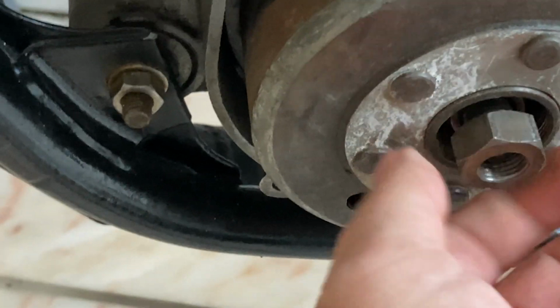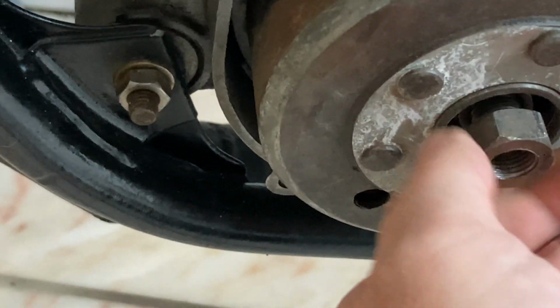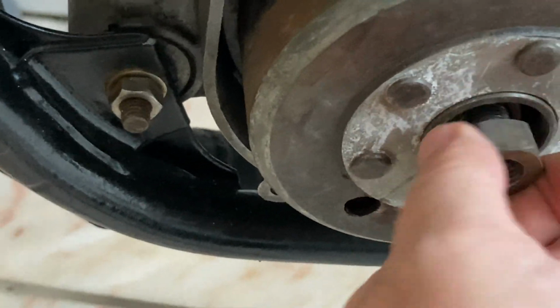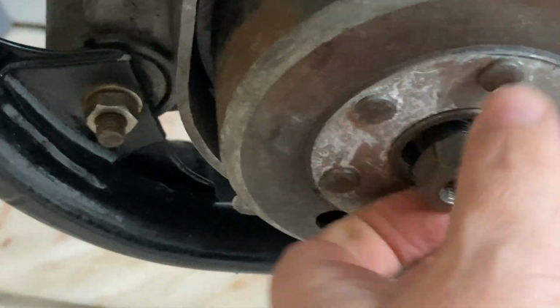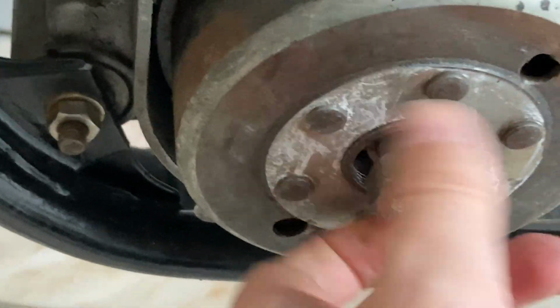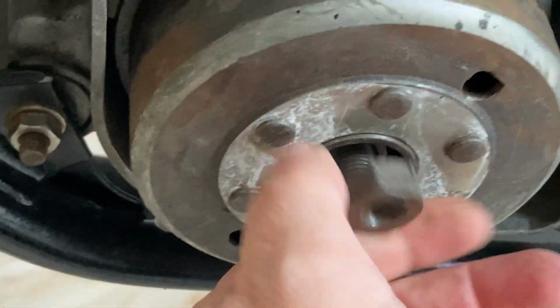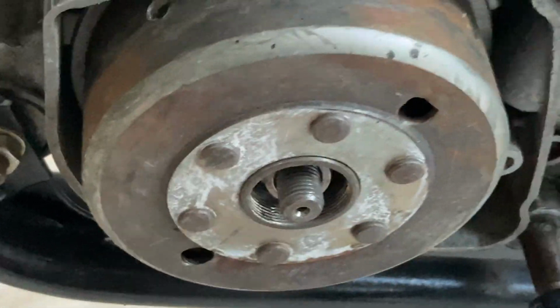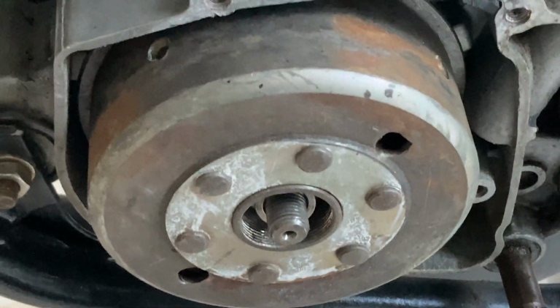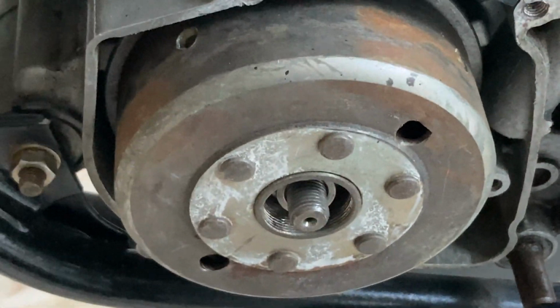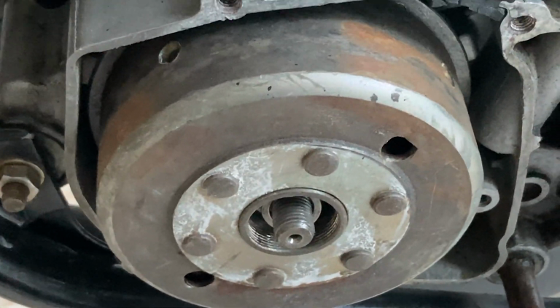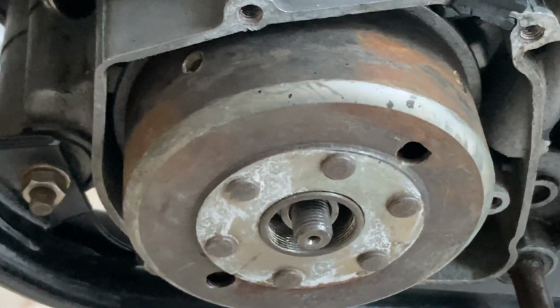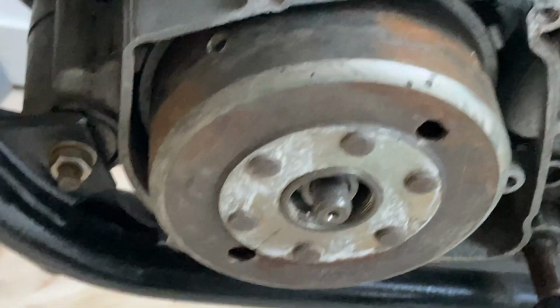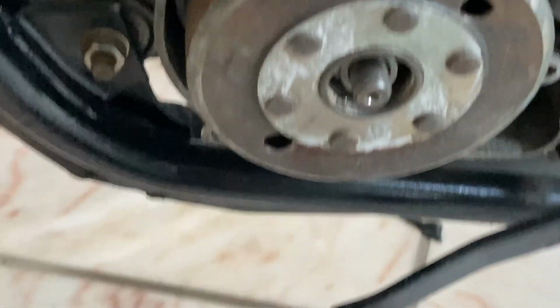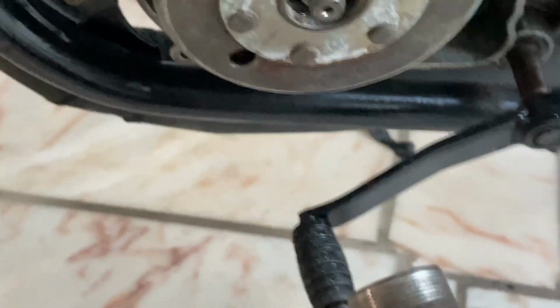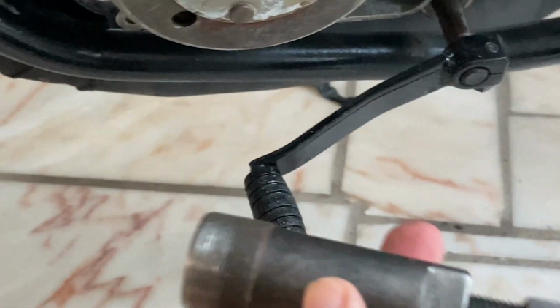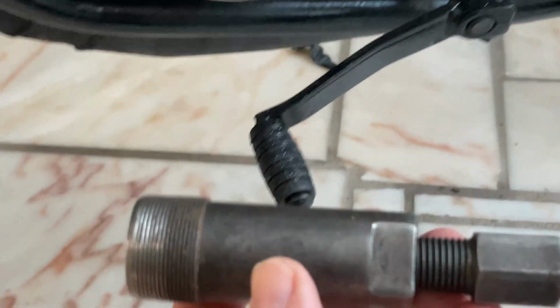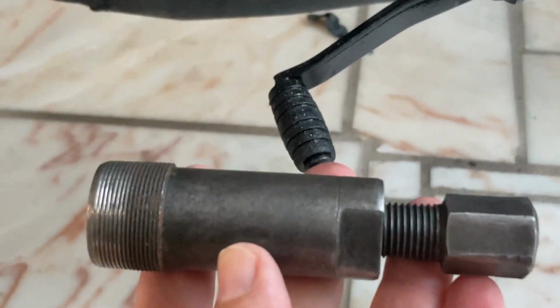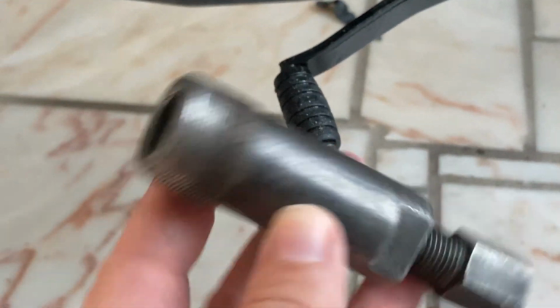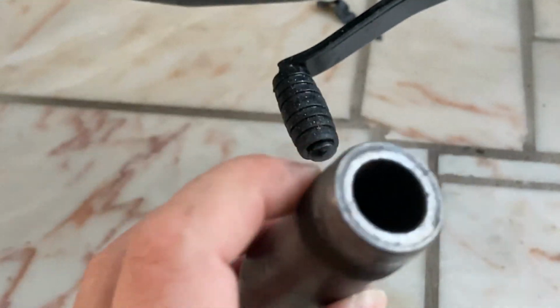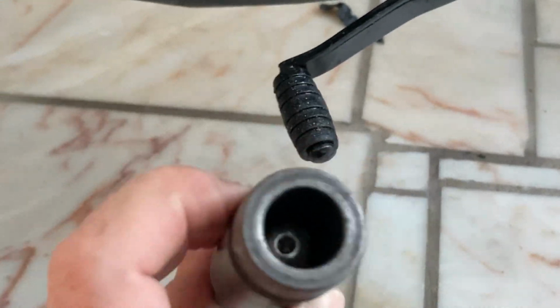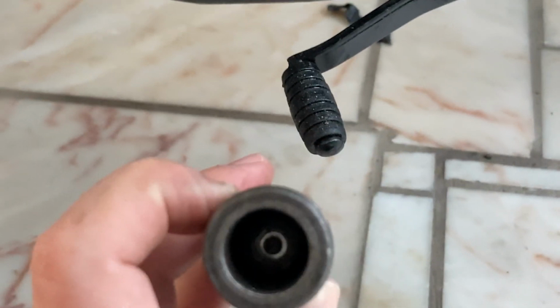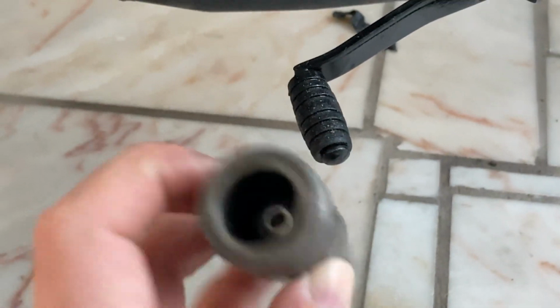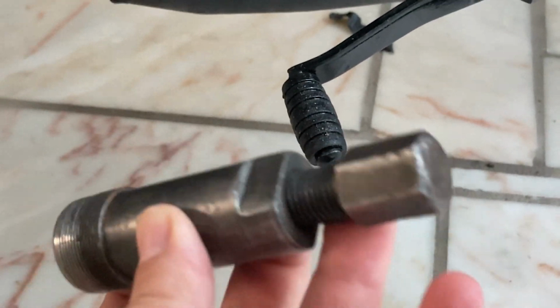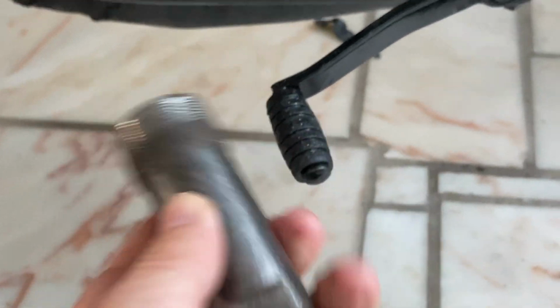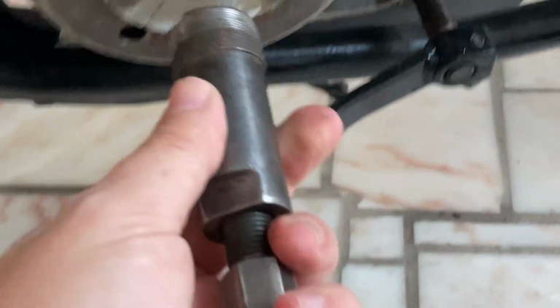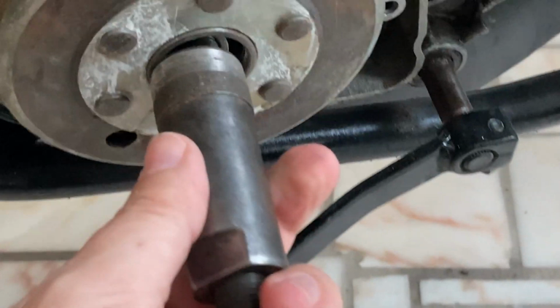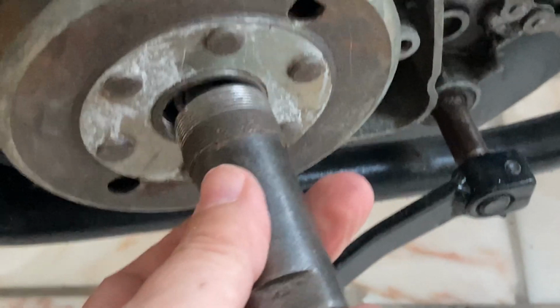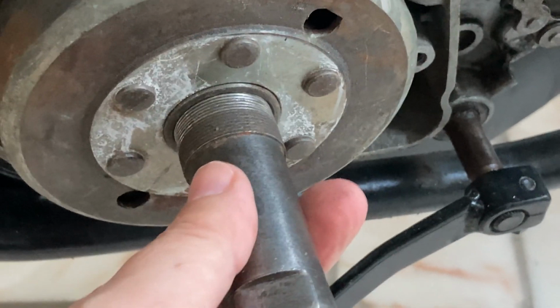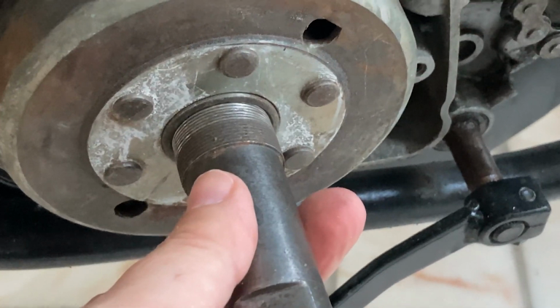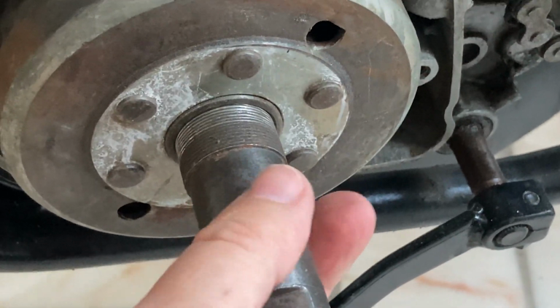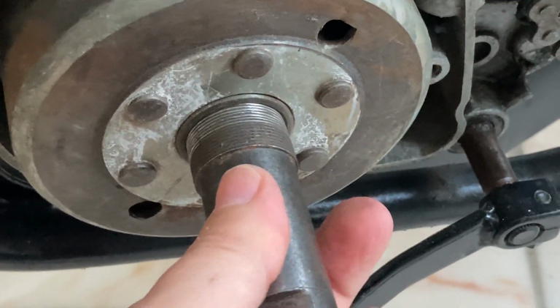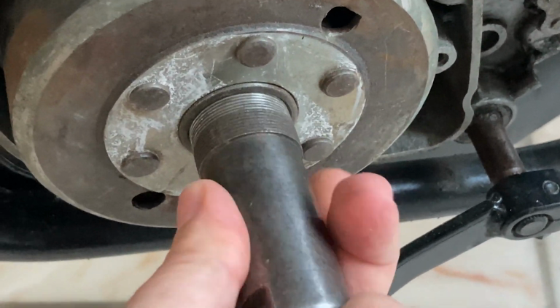Under the nut there should be a couple of washers. Next, we use a flywheel extractor. Beware that it screws counterclockwise, so pay close attention and don't force it in.